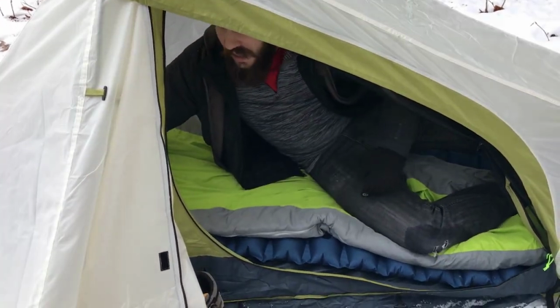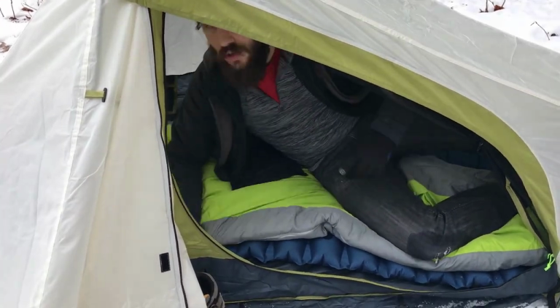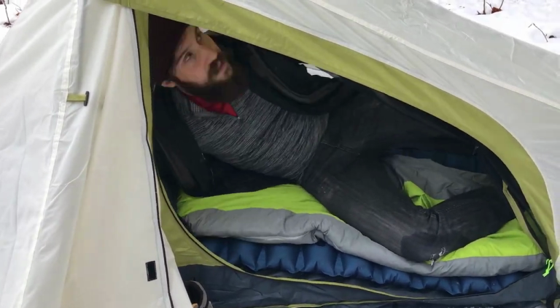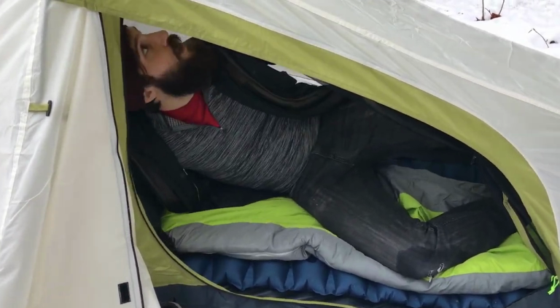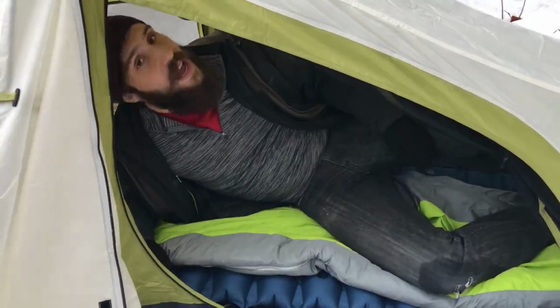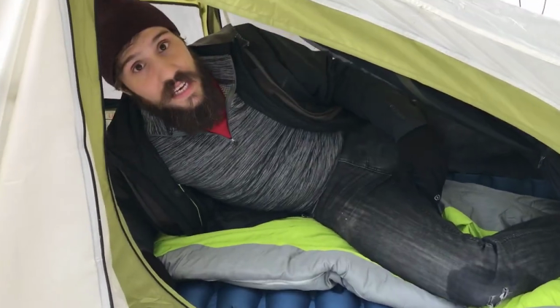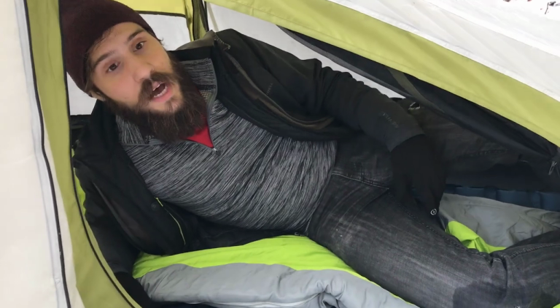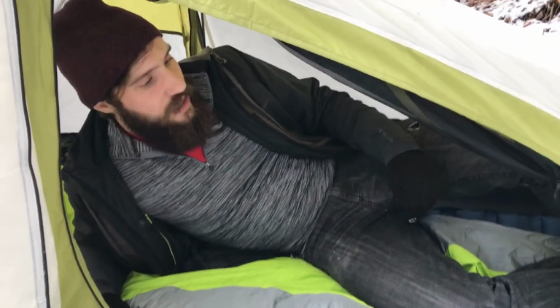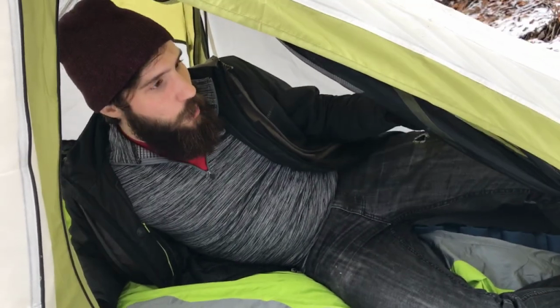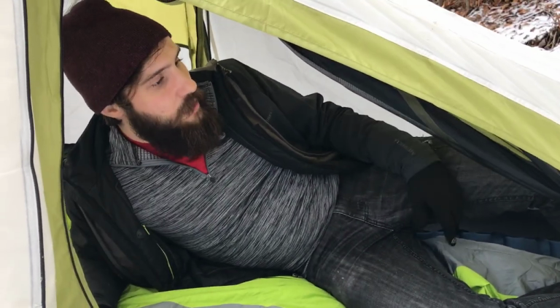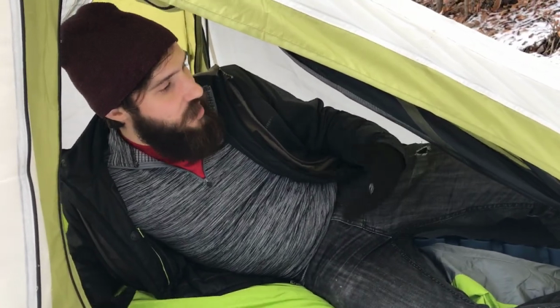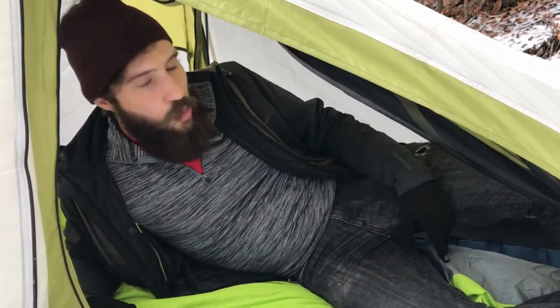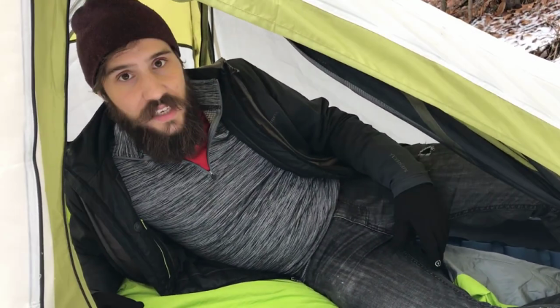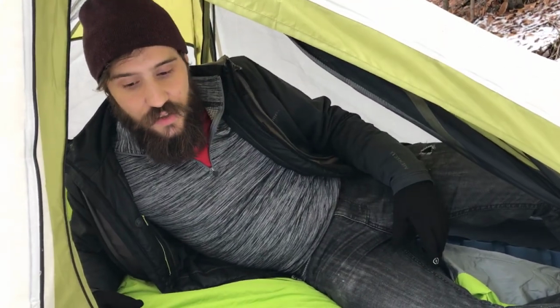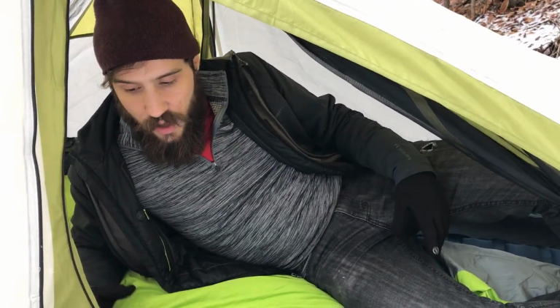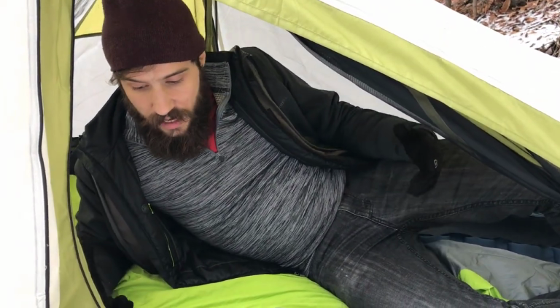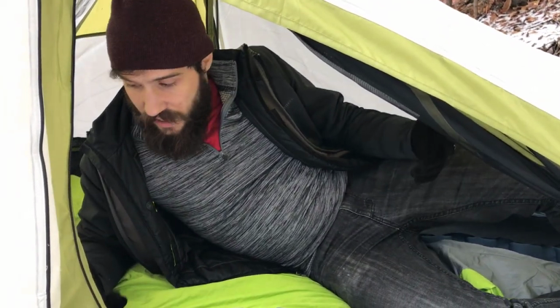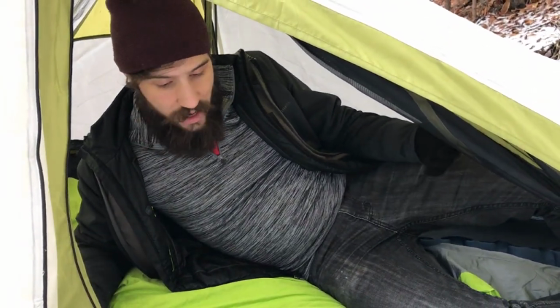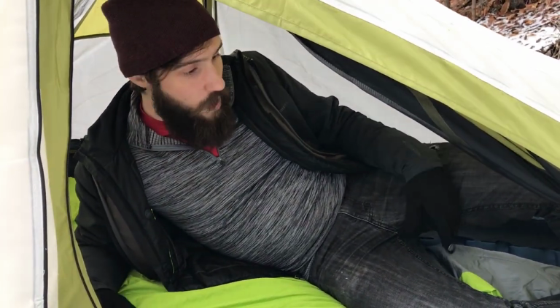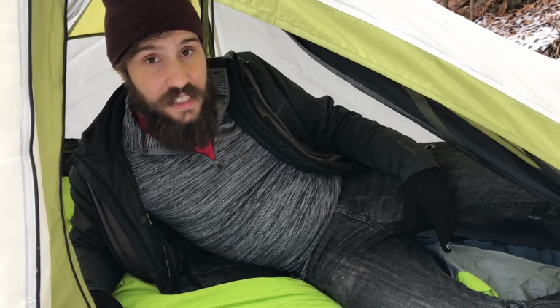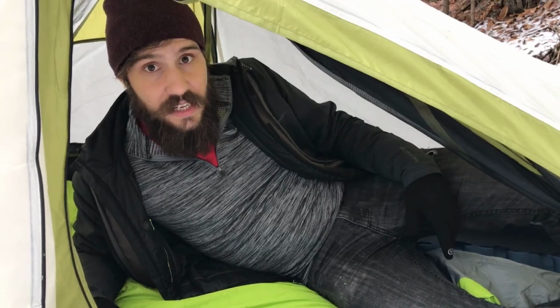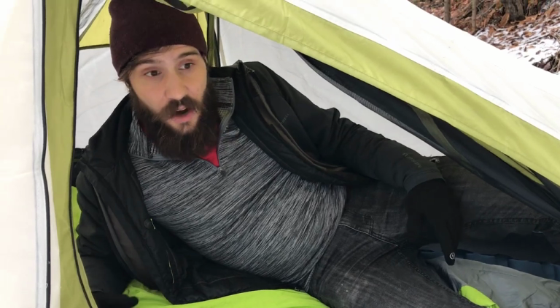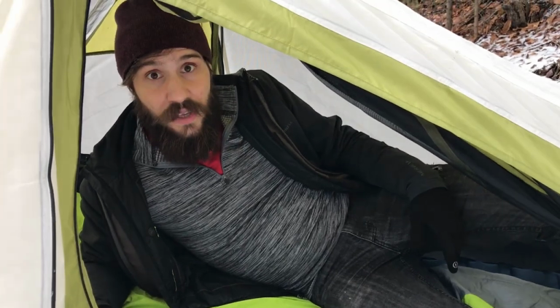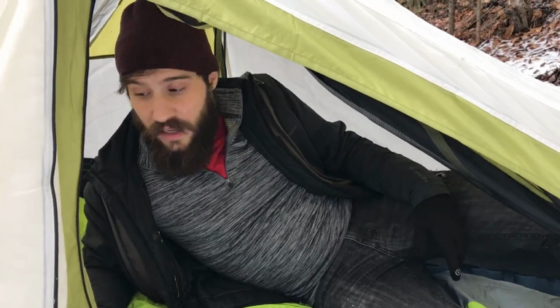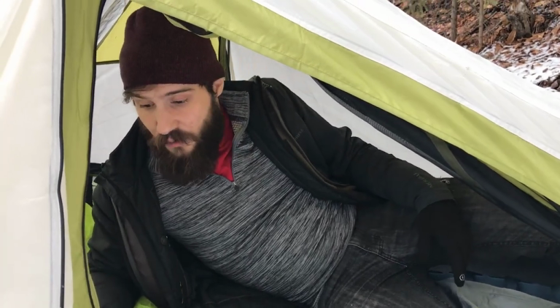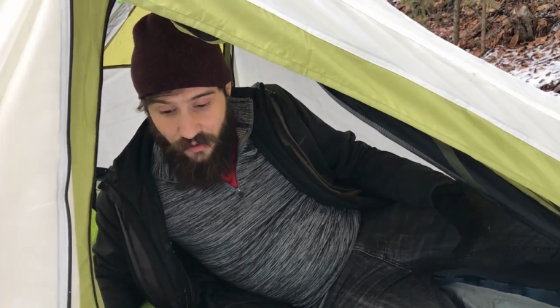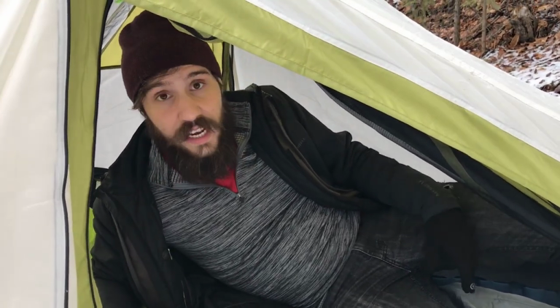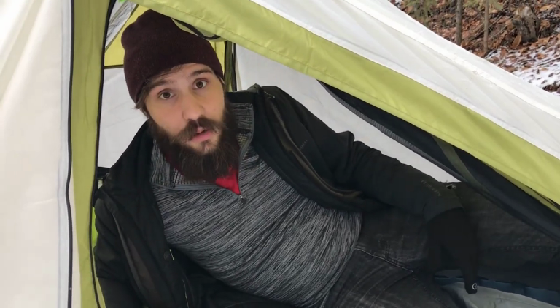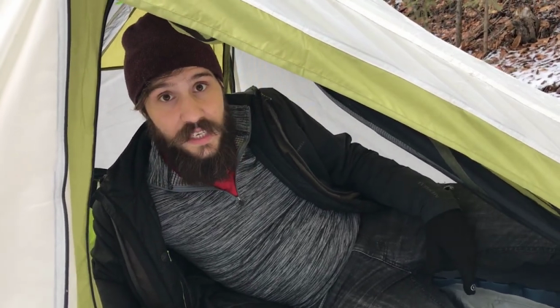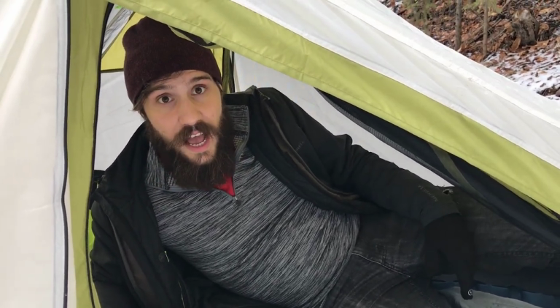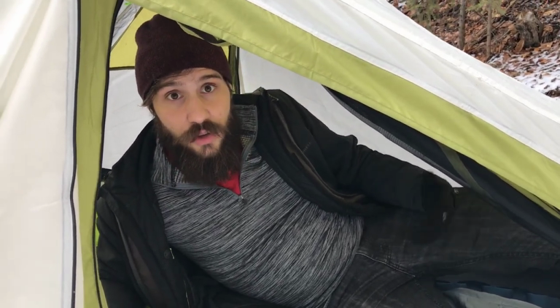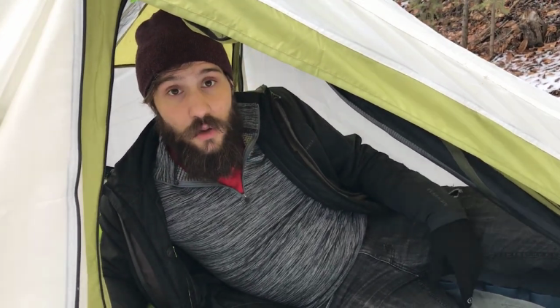There's also a vent in the rain fly I haven't set up, but you can open that up to get even a little bit more ventilation. So yeah, Wayness one-person tent — really pleased with it so far. Looking forward to getting a lot more trips in and showing you guys those.